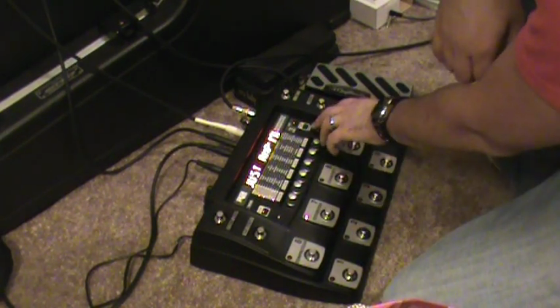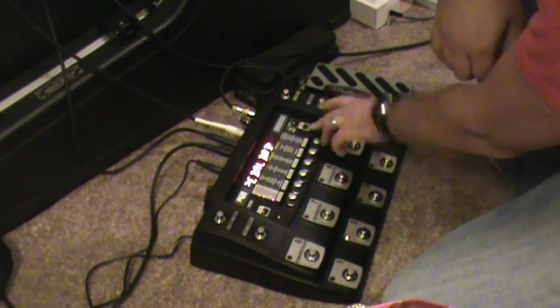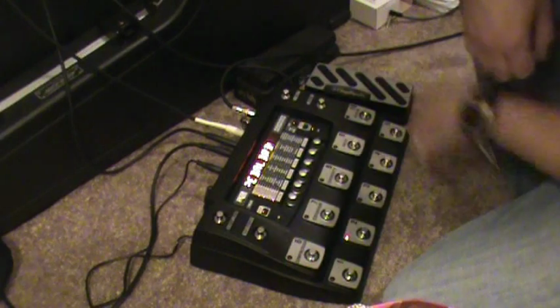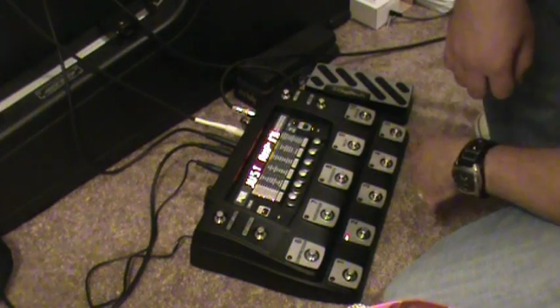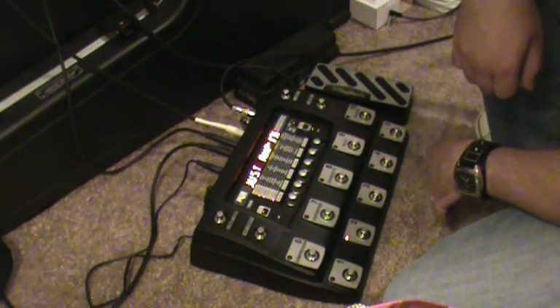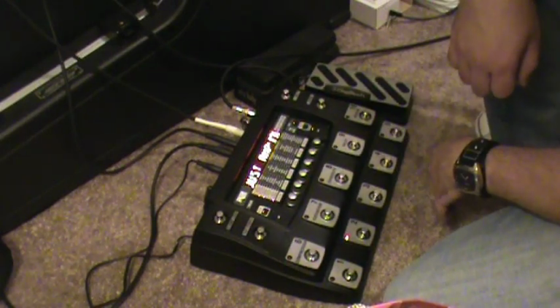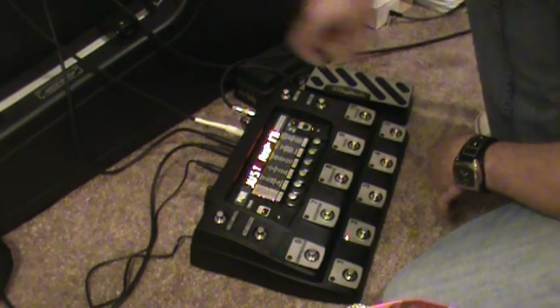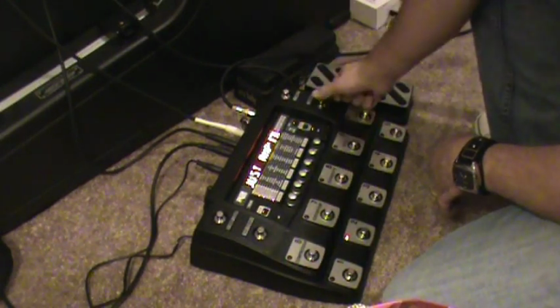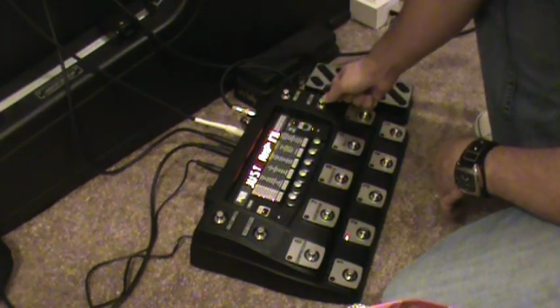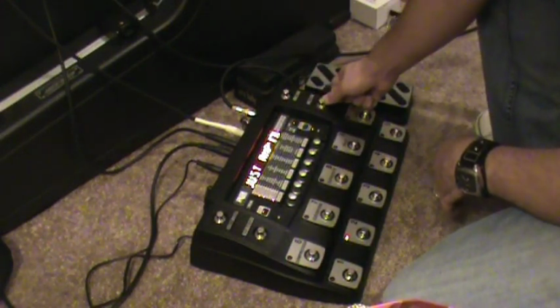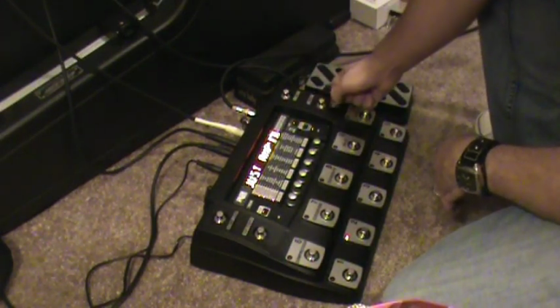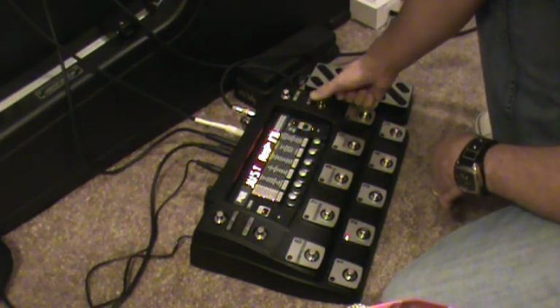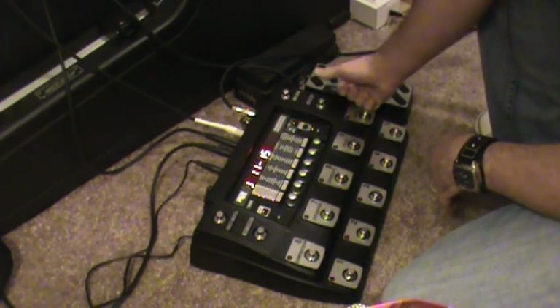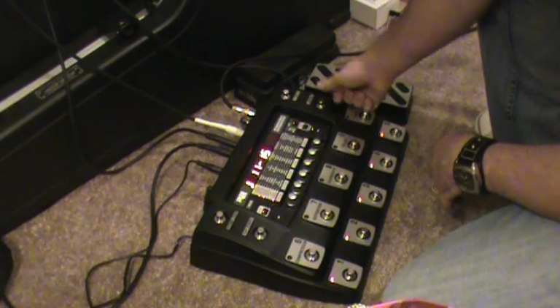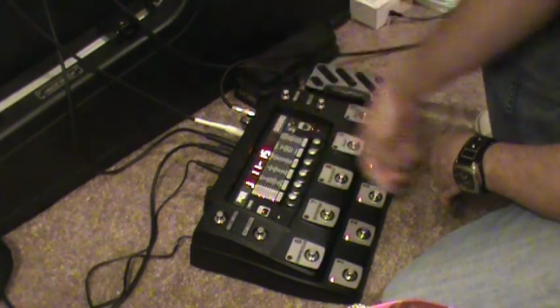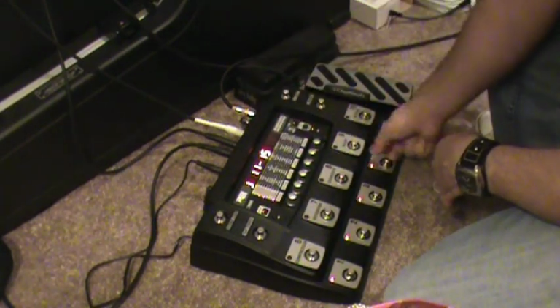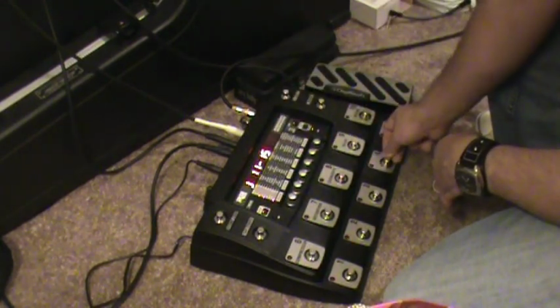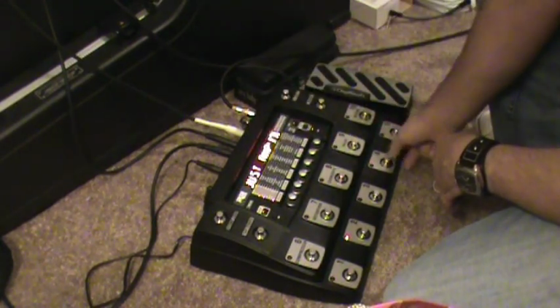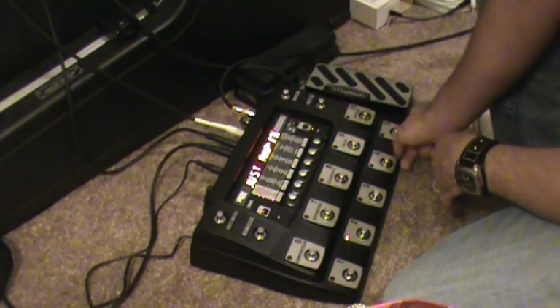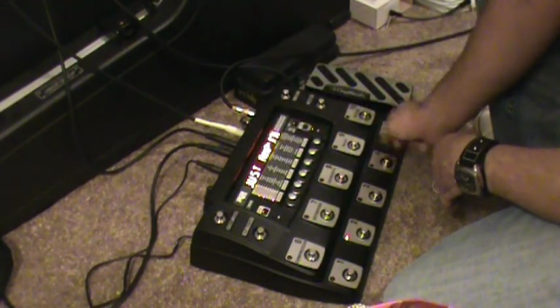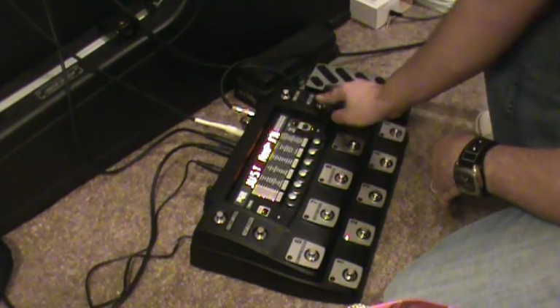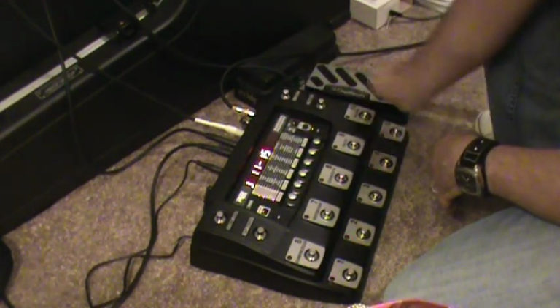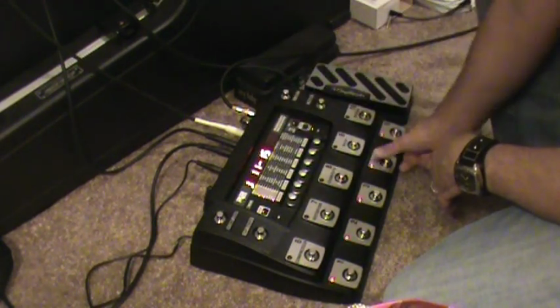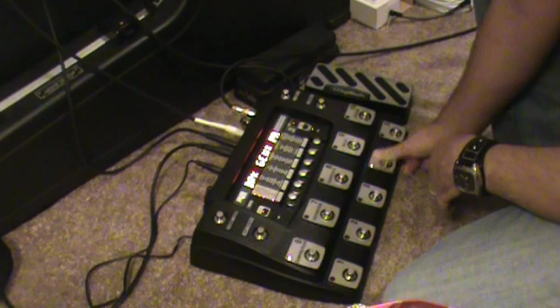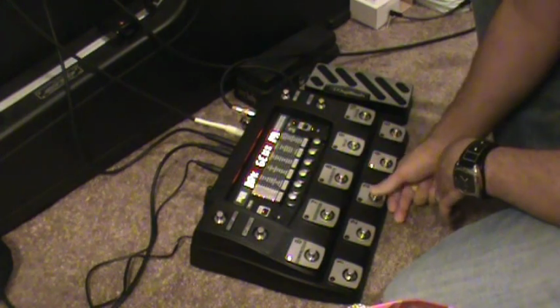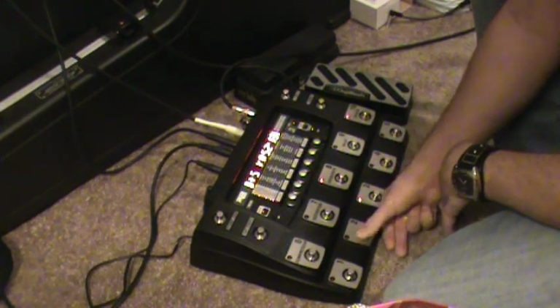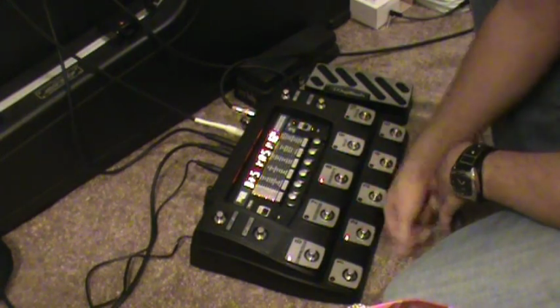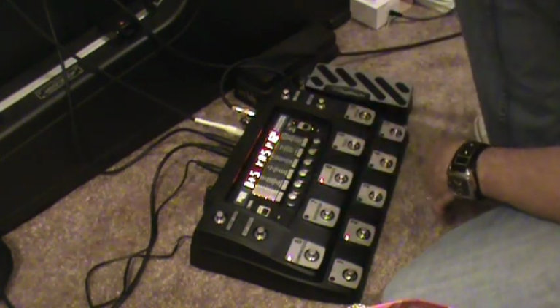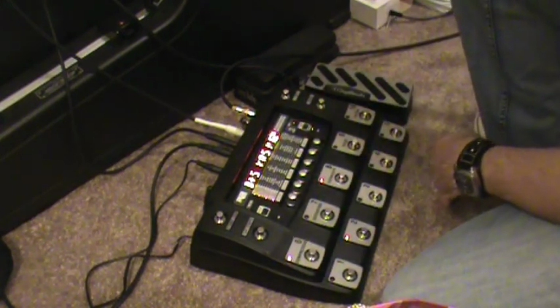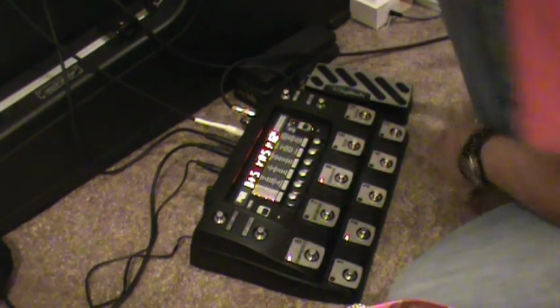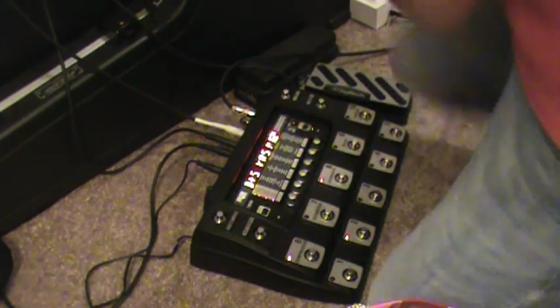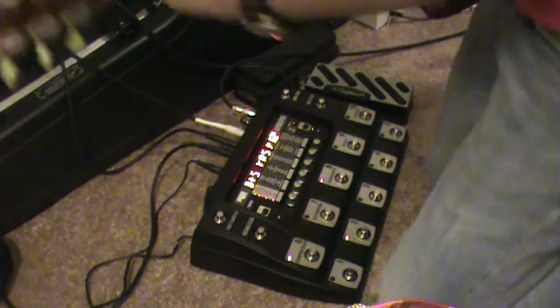First we've got to put this in pedalboard mode — and just like that, you're done. Let's go to the patch I have set up for that, which is in user bank 11 through 15. User bank 3 — timed out, try again. There we go. Here we have it set up.